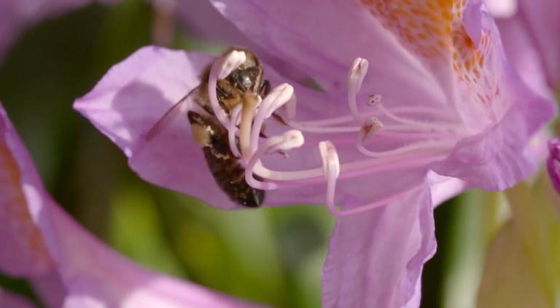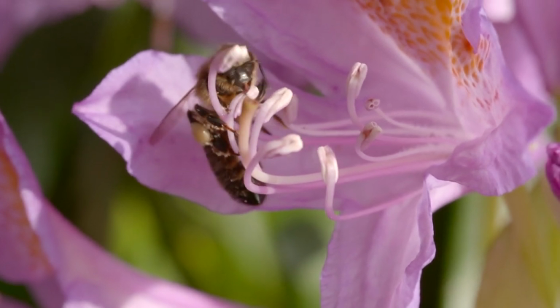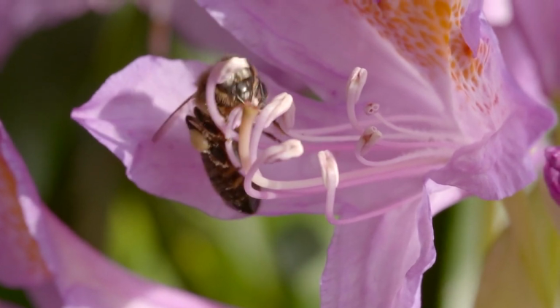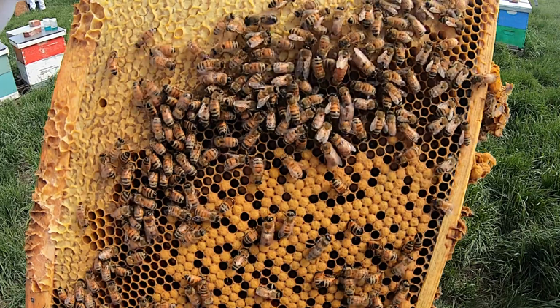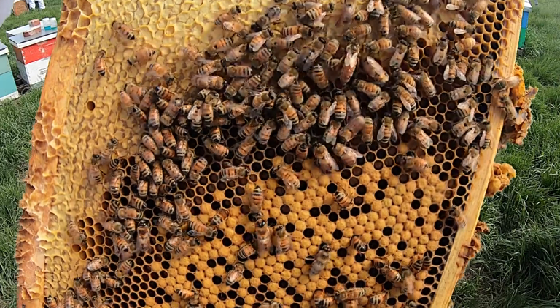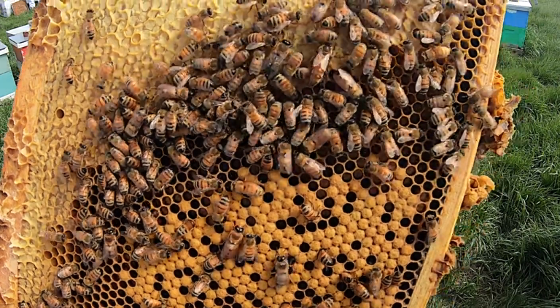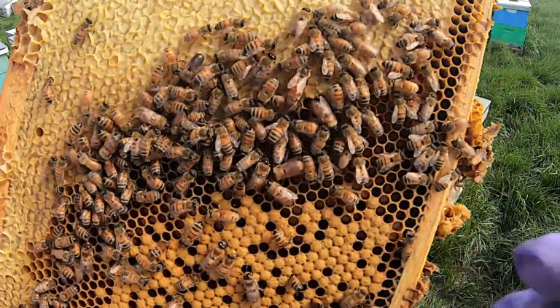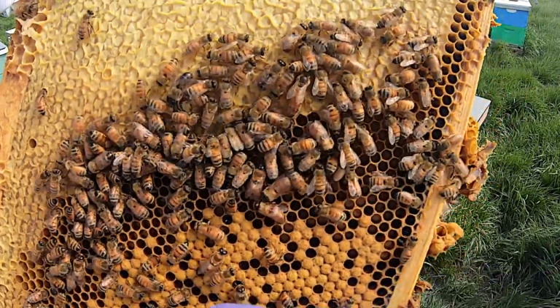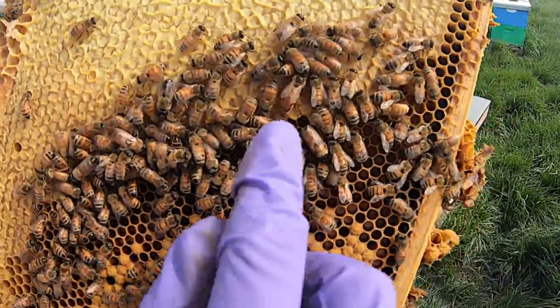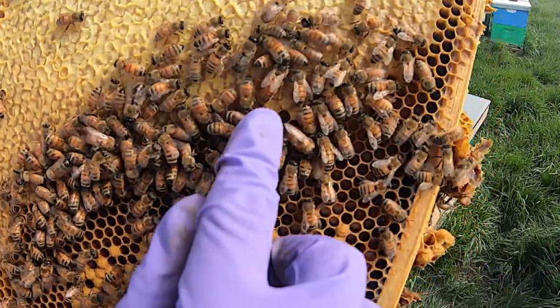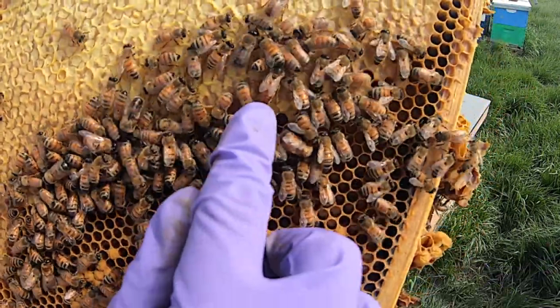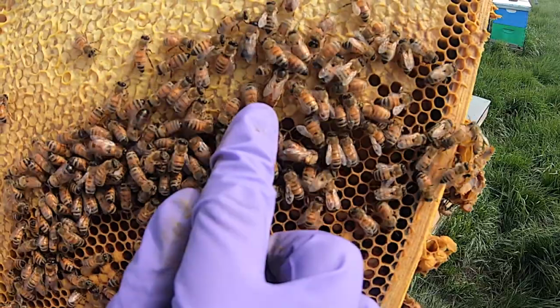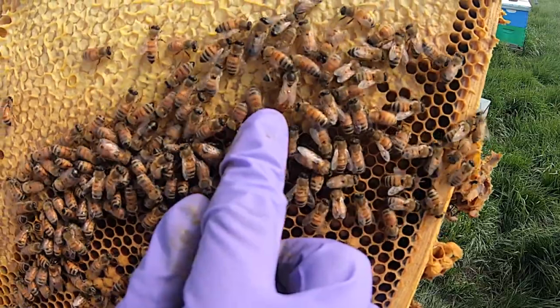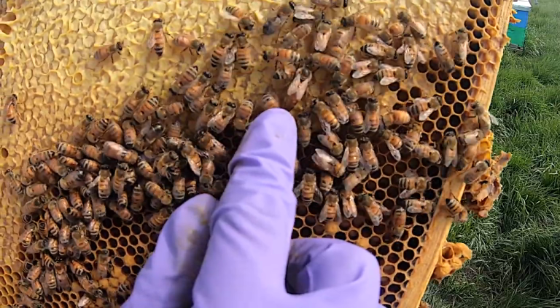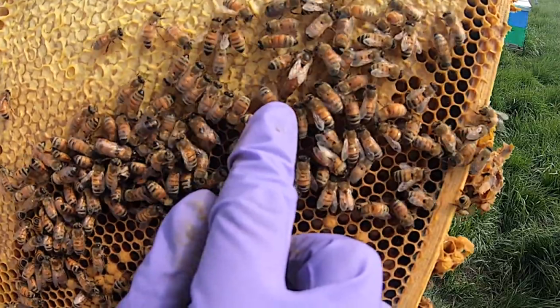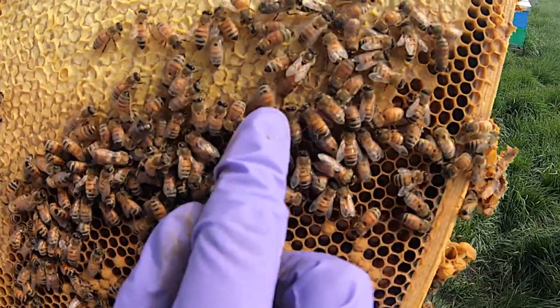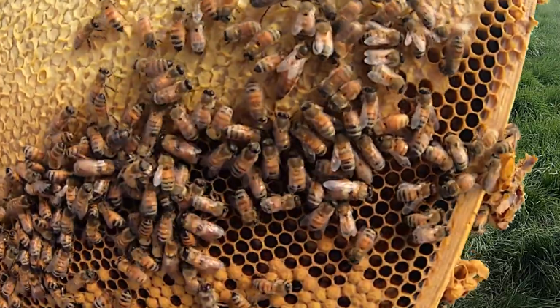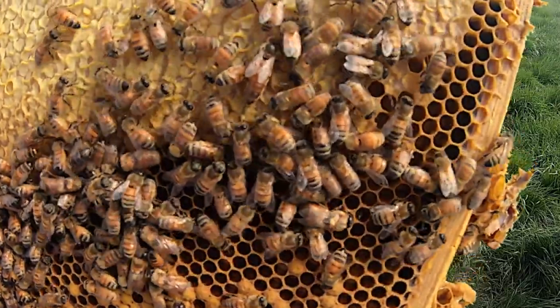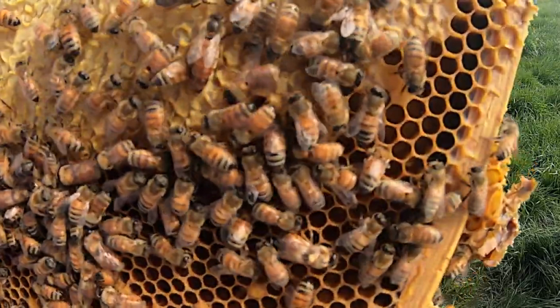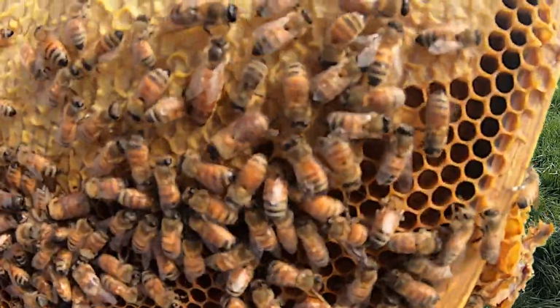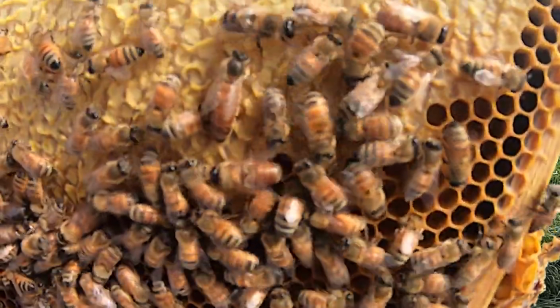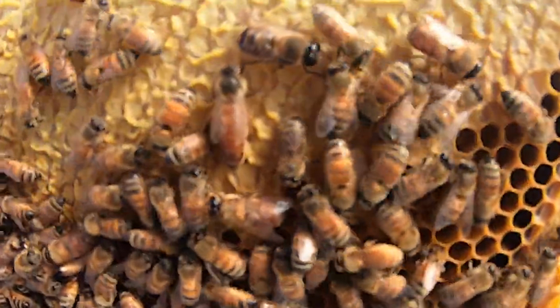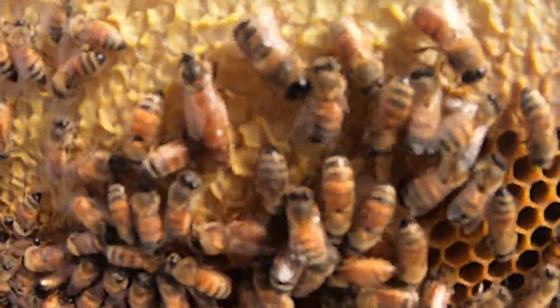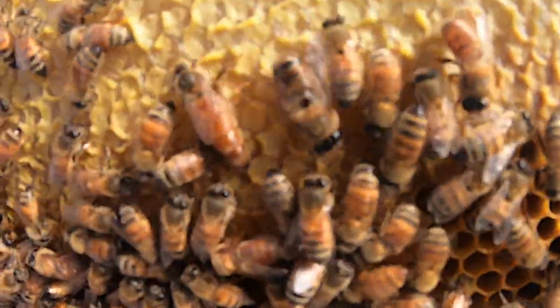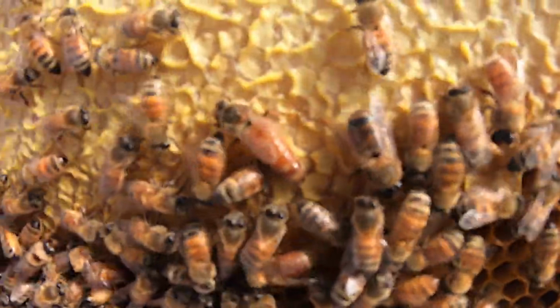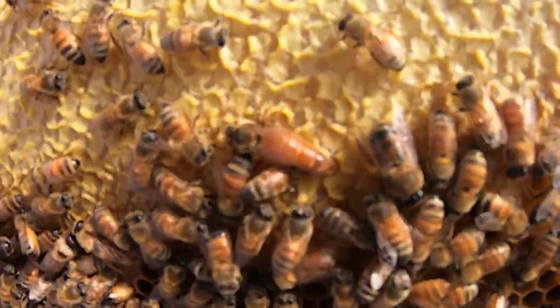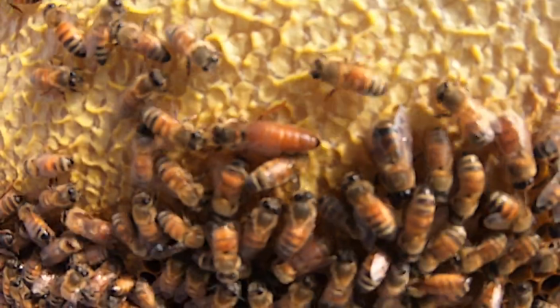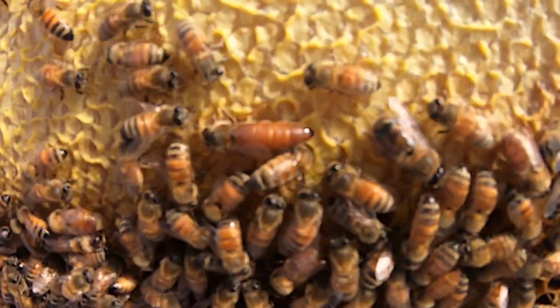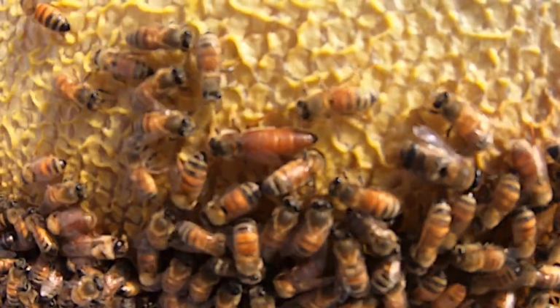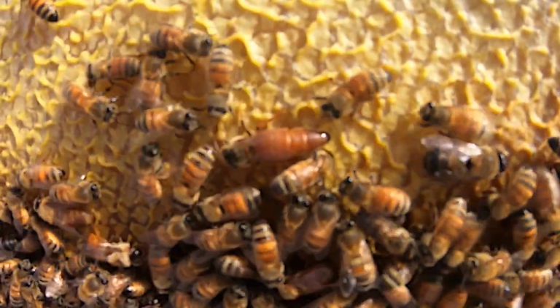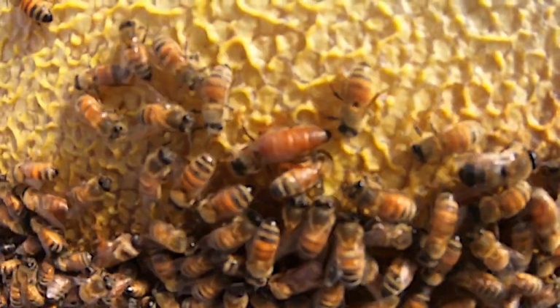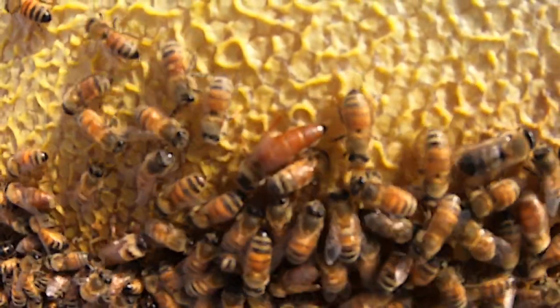Male bees in the hive are called drones. That just leaves Her Royal Highness the Queen. The queen bee is the only bee in the hive to lay eggs, and there's only one queen per hive.